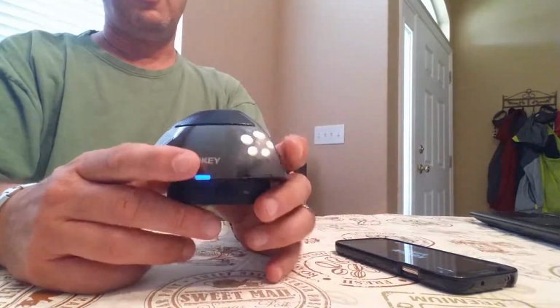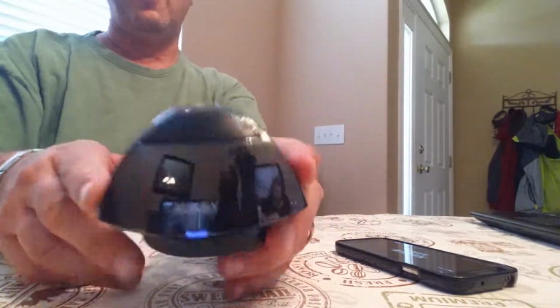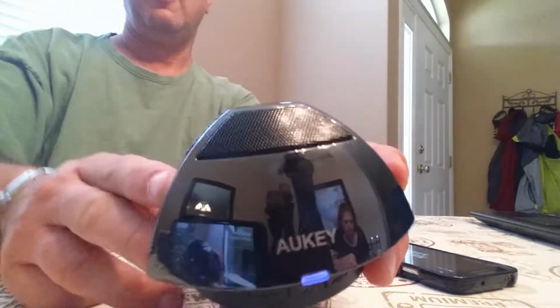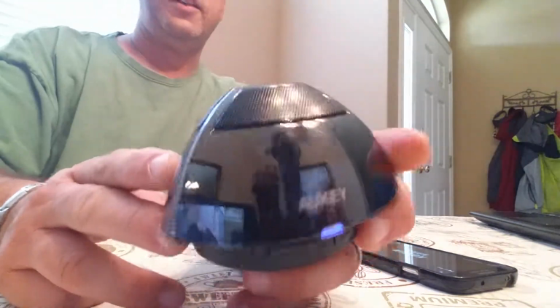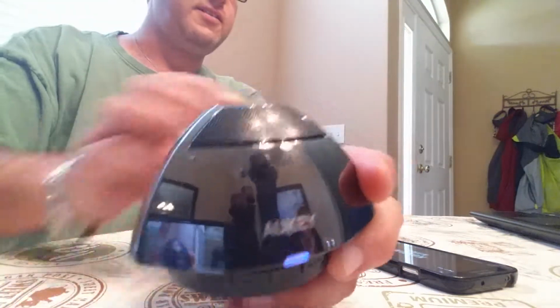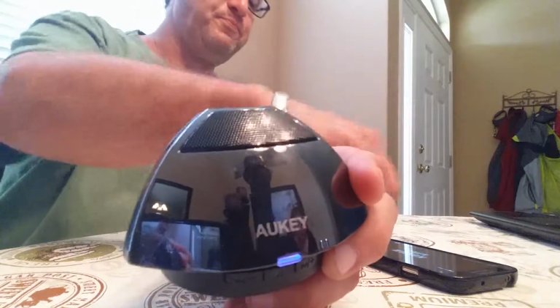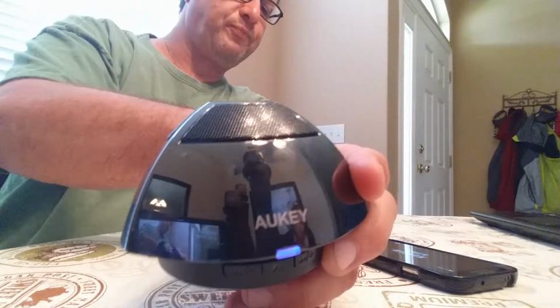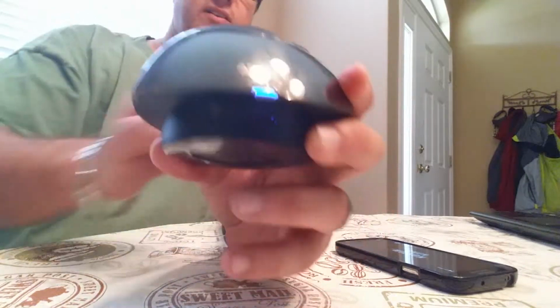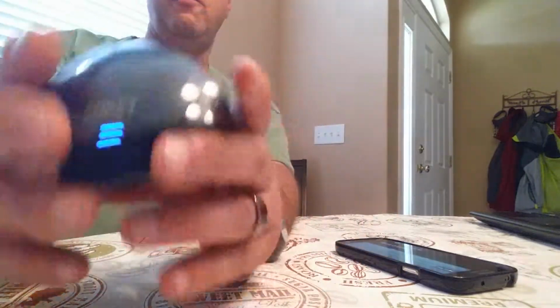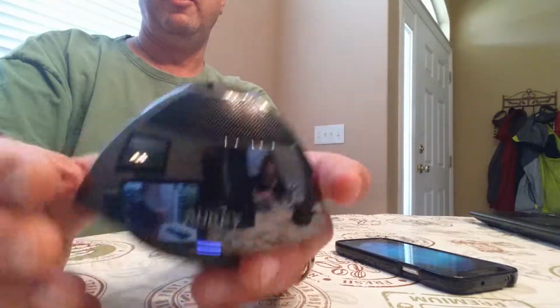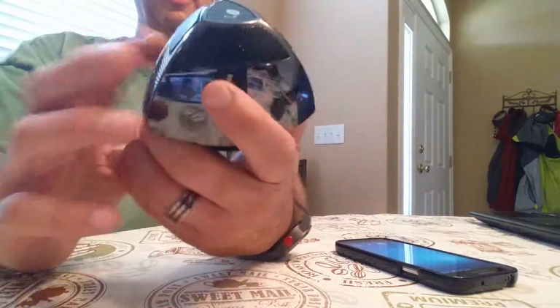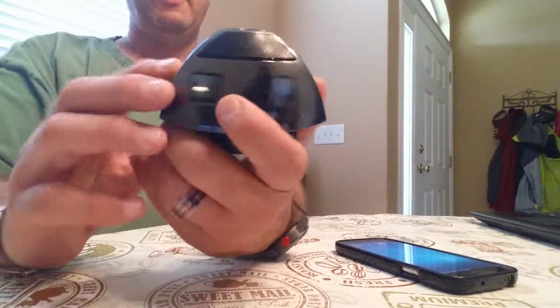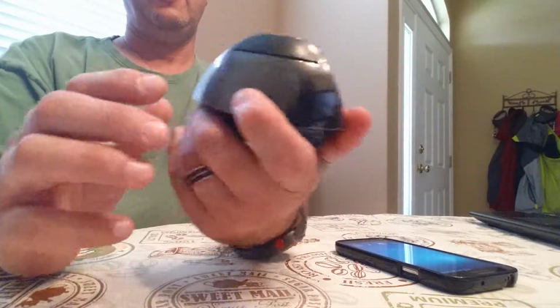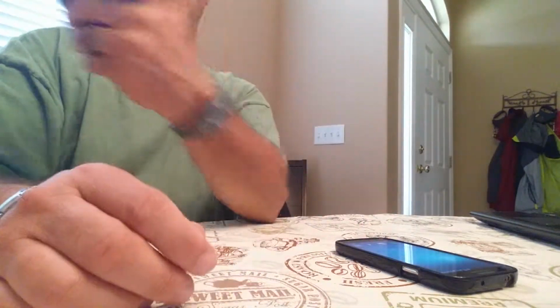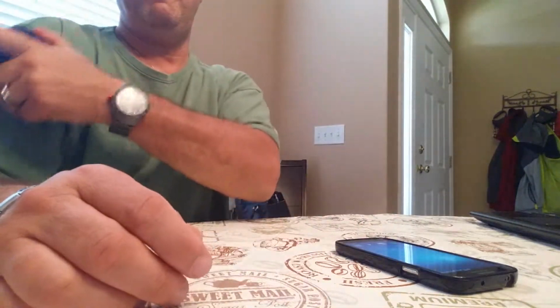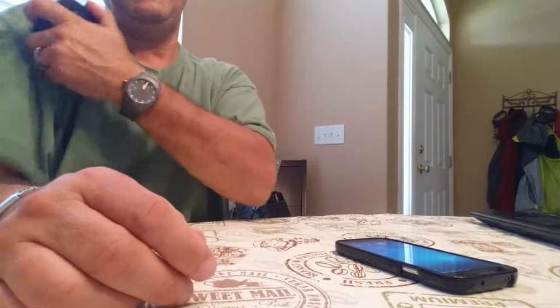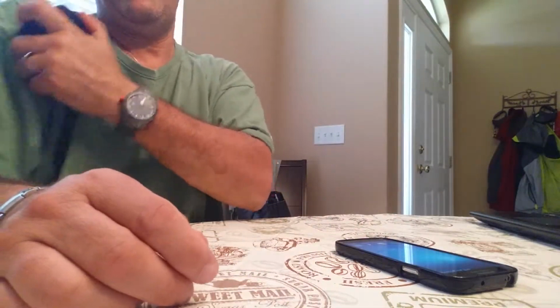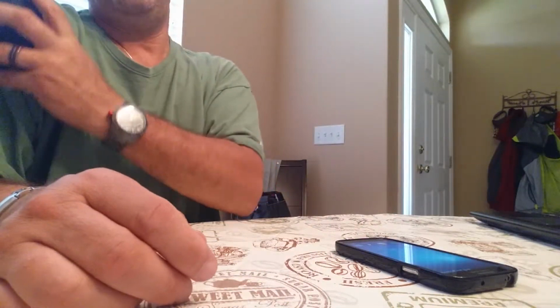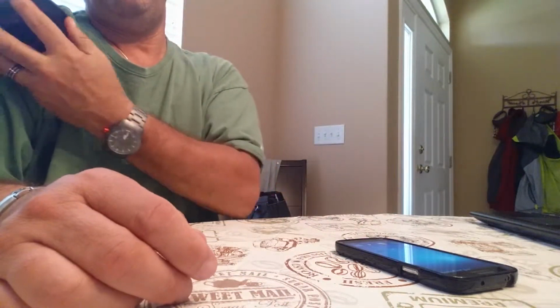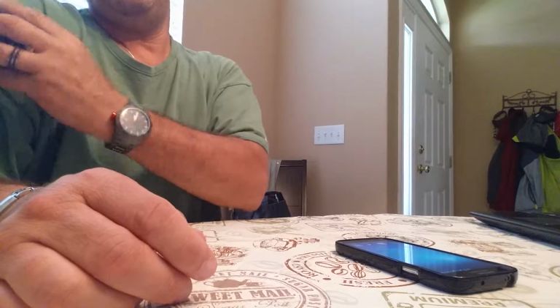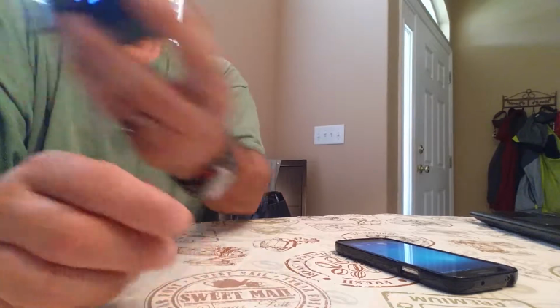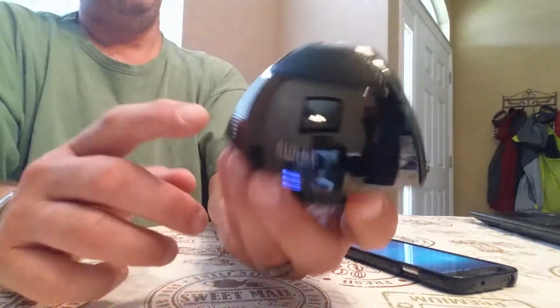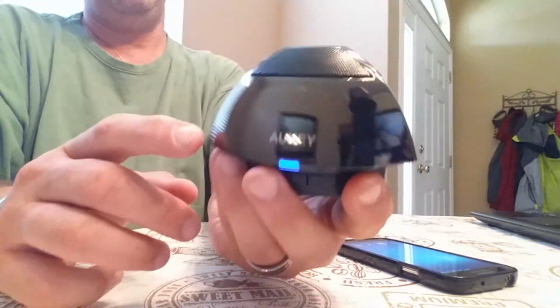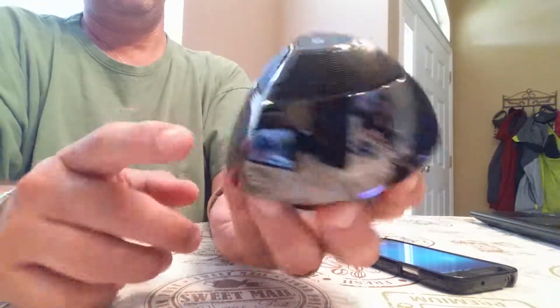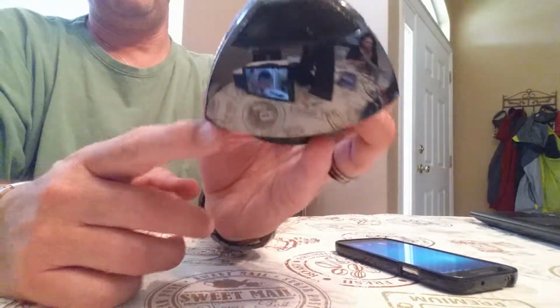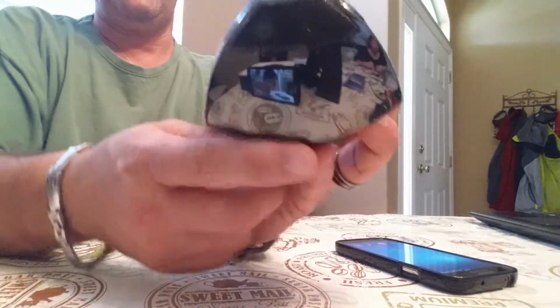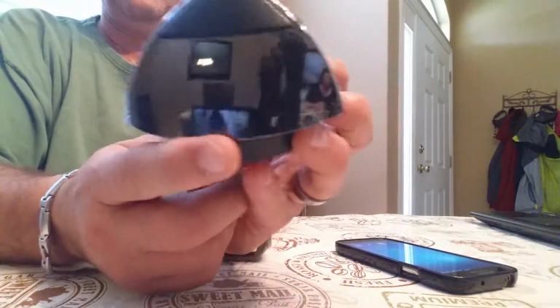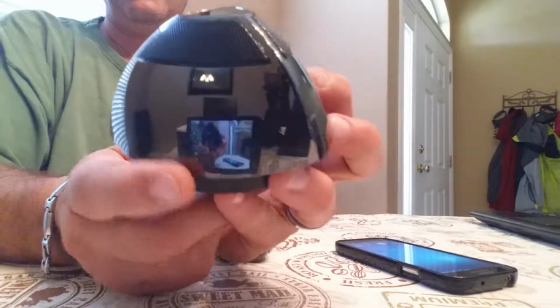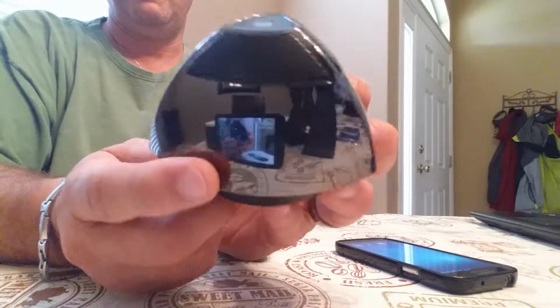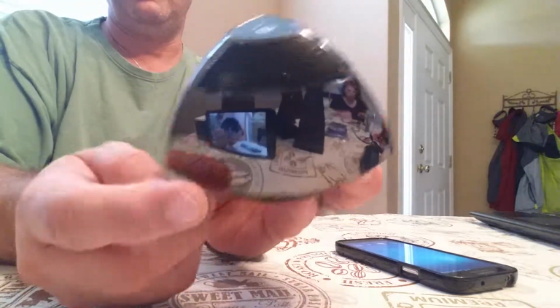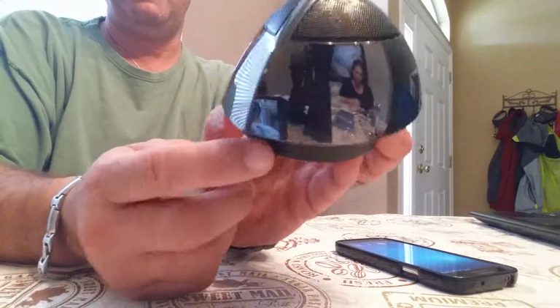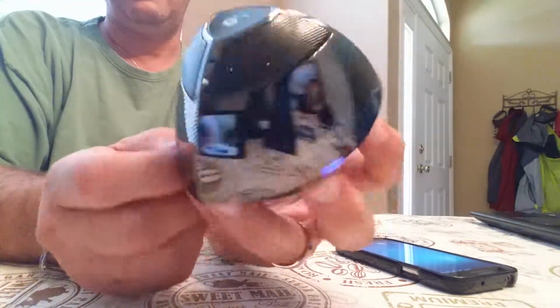So all in all, it's a great device. Really, really well made. I like it a lot. The only negative I would have to say — the biggest one — is it will show fingerprints if you handle it. Again, you can see how mirror-glossy that is. It looks pretty sick.